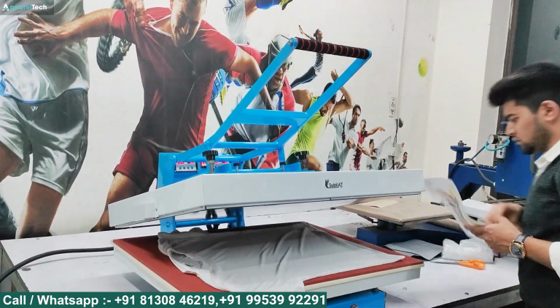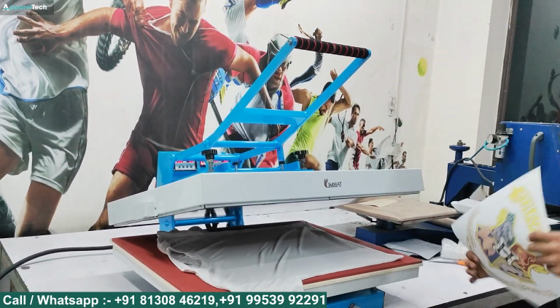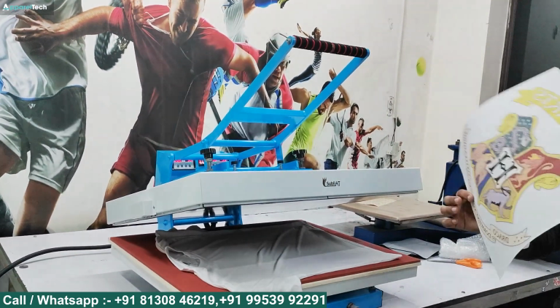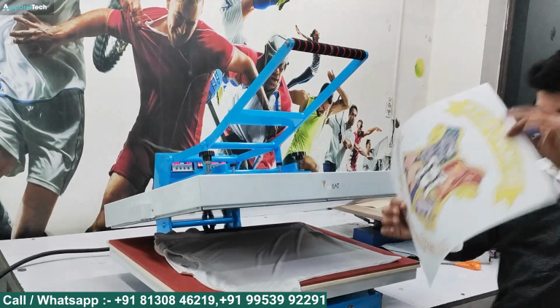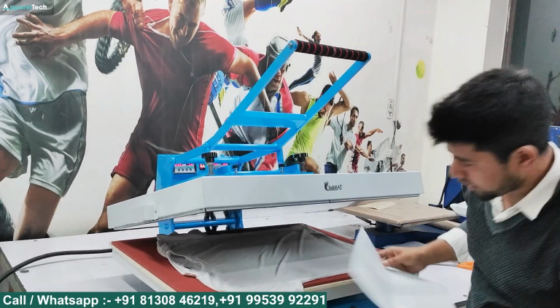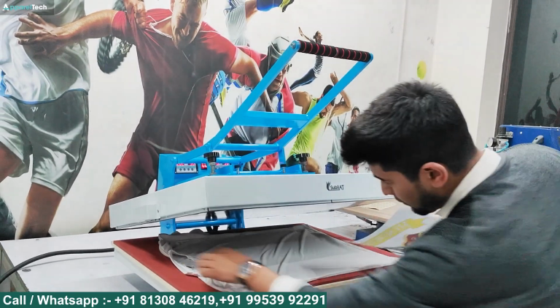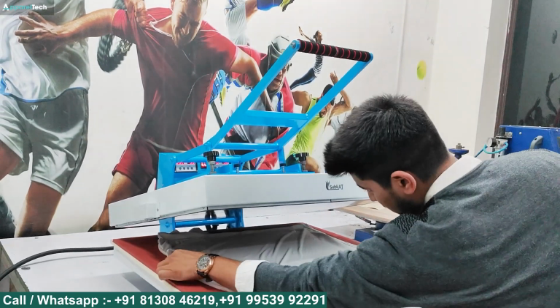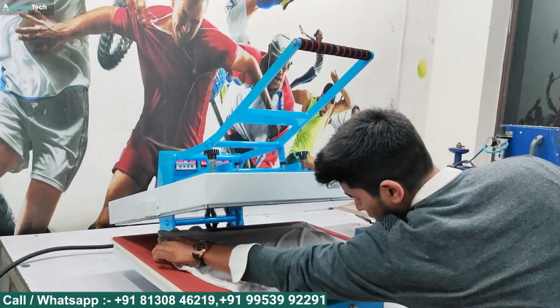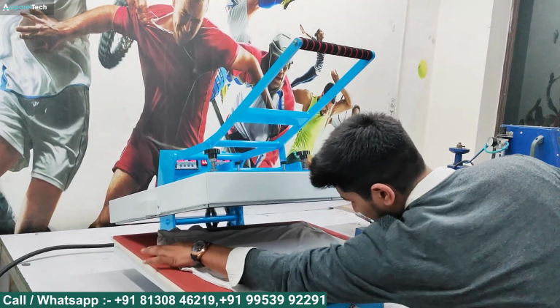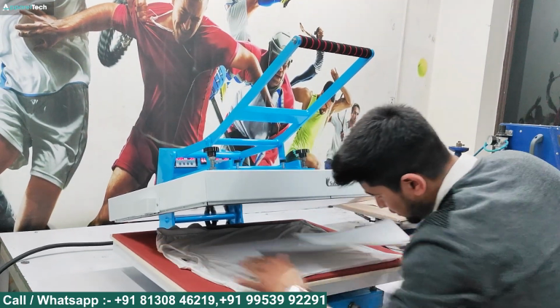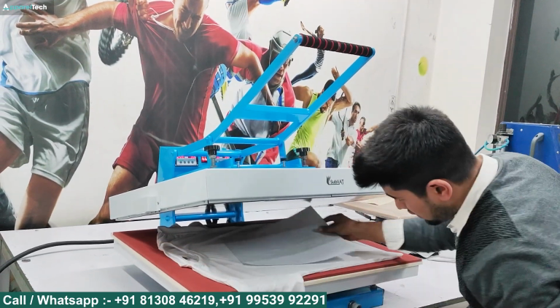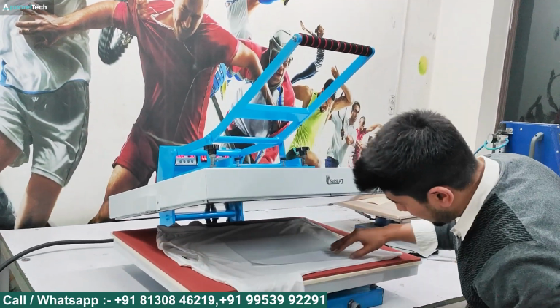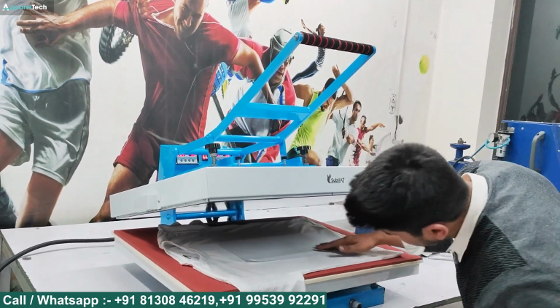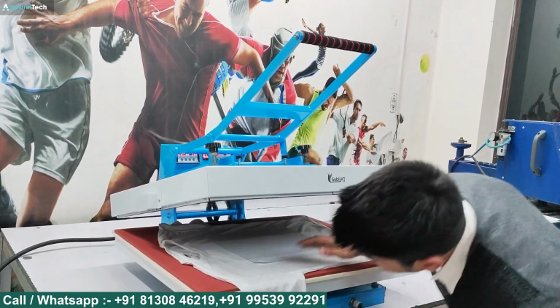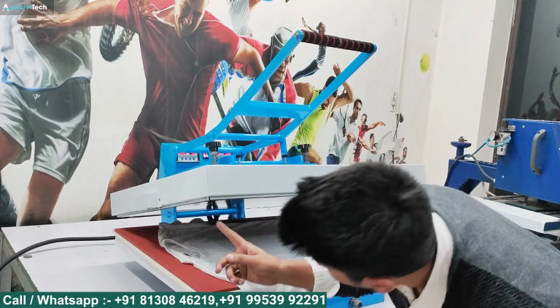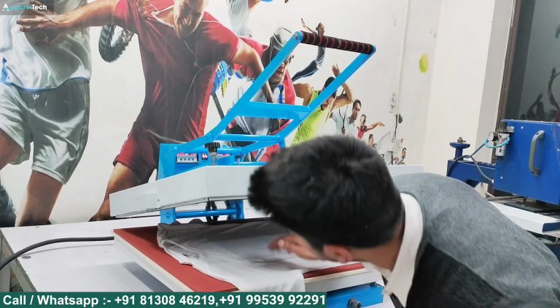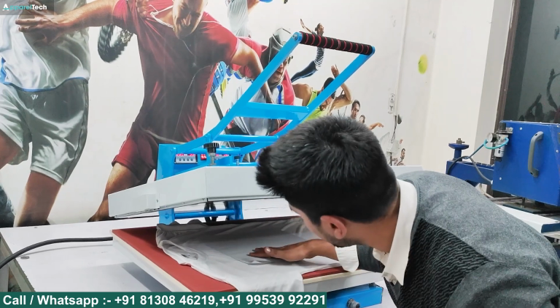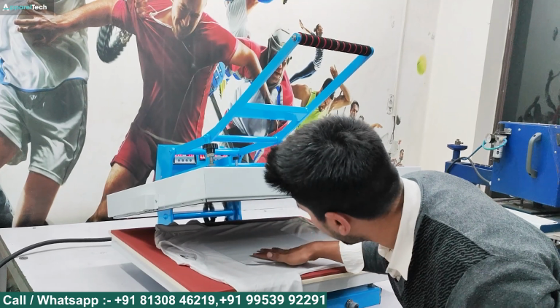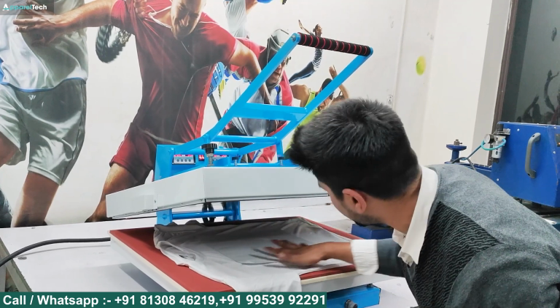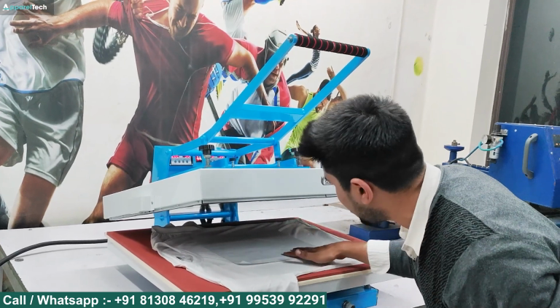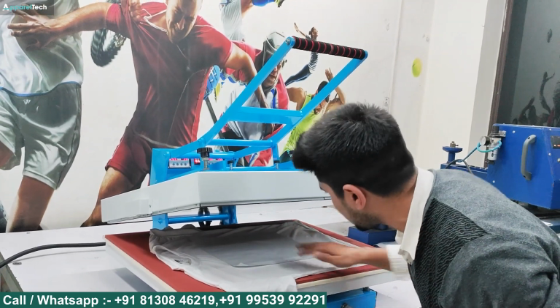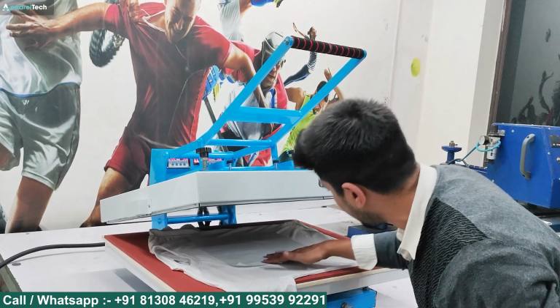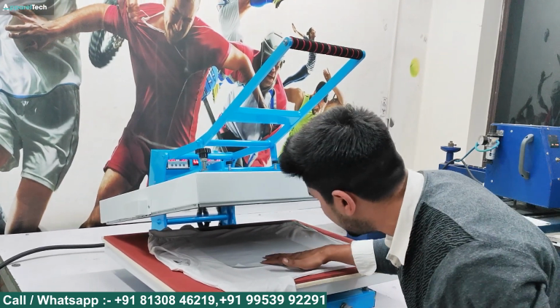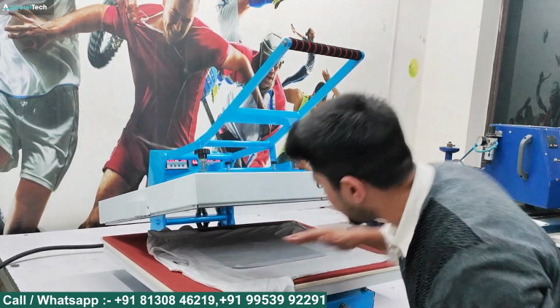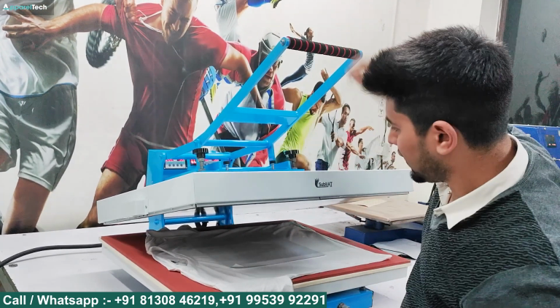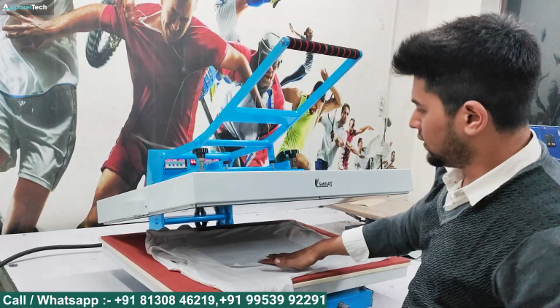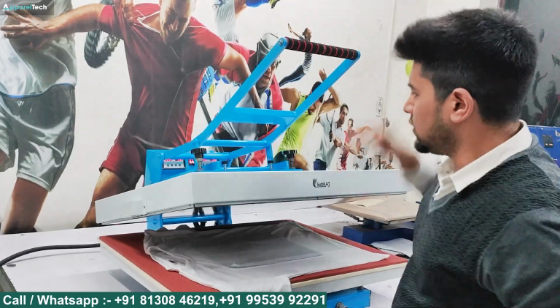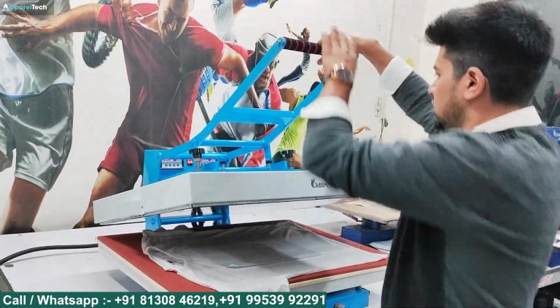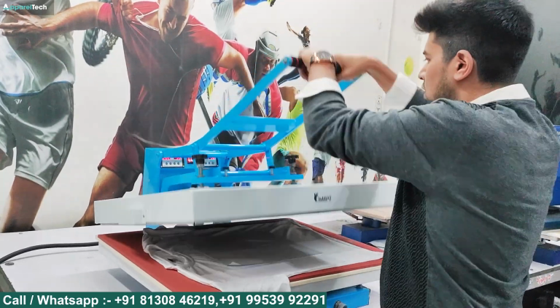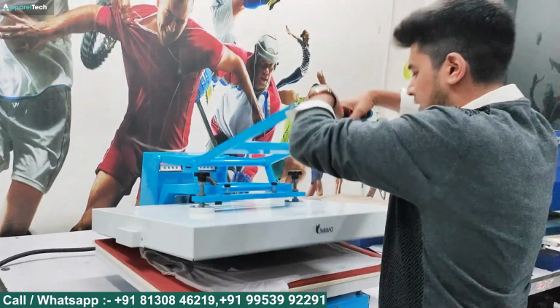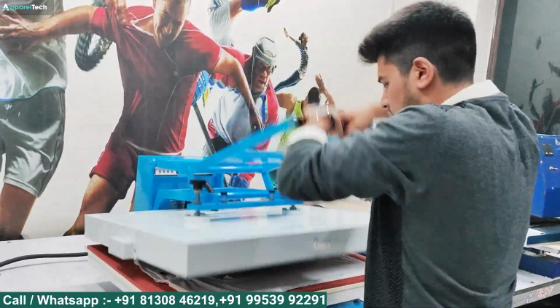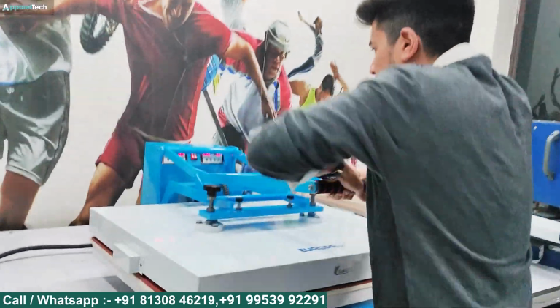This is our sublimation printout. Printing on the t-shirt is very easy. A Teflon sheet is already there — if you want design protection and safety, you can use it over your design.